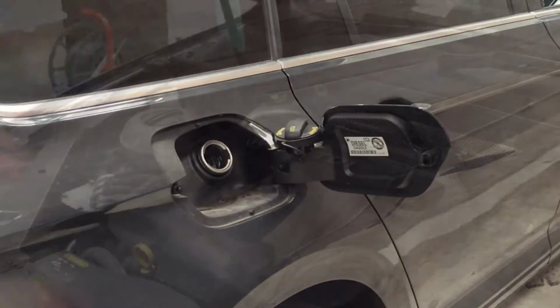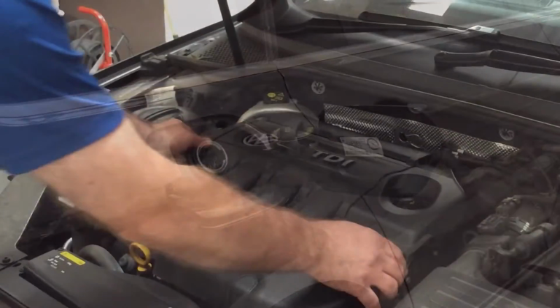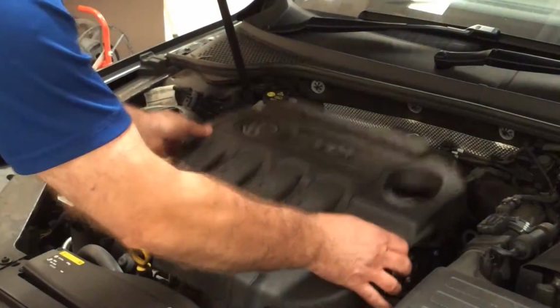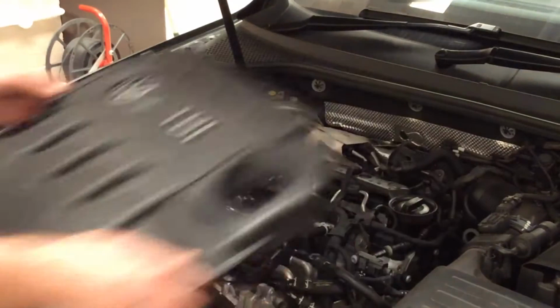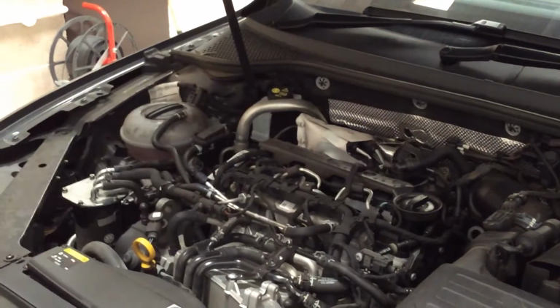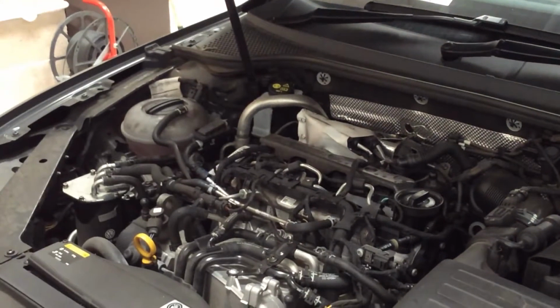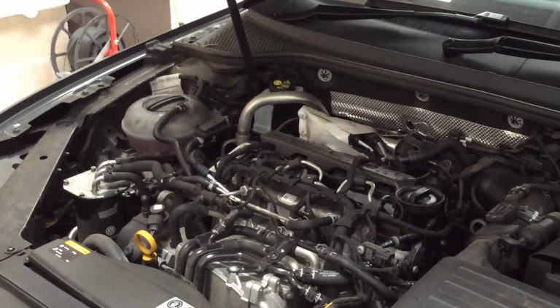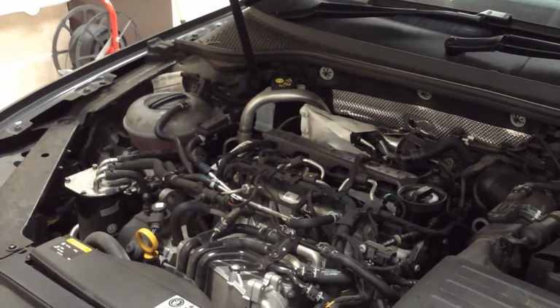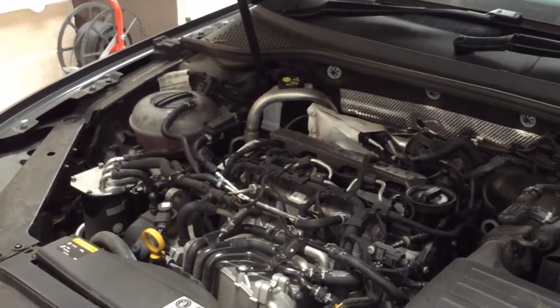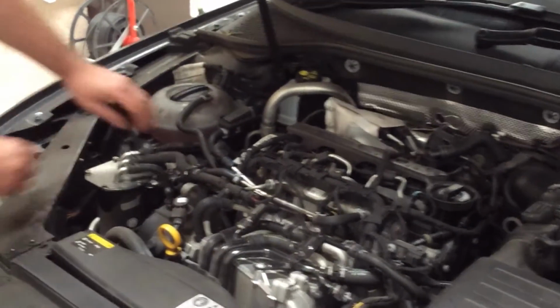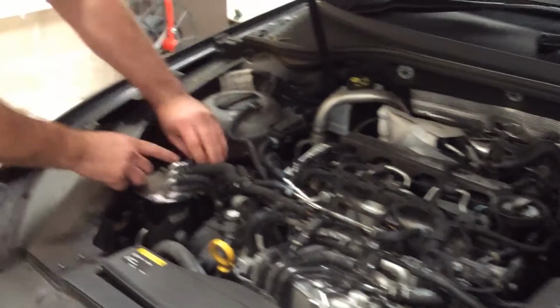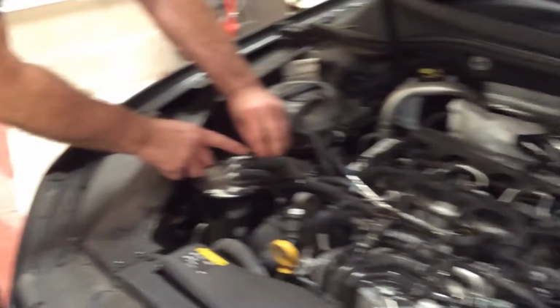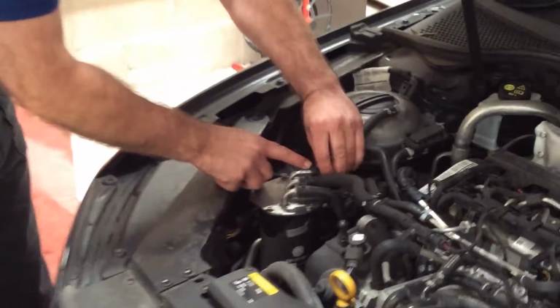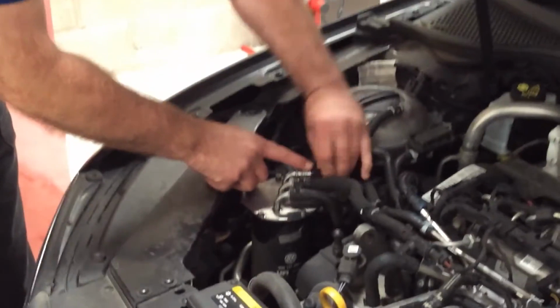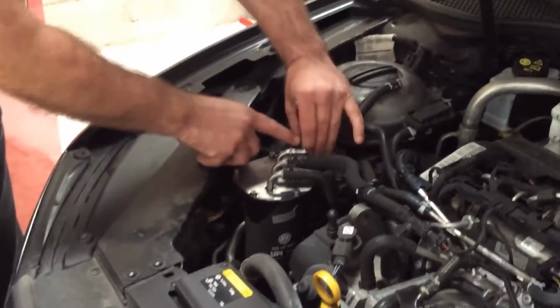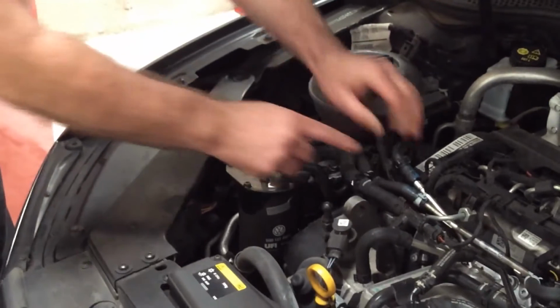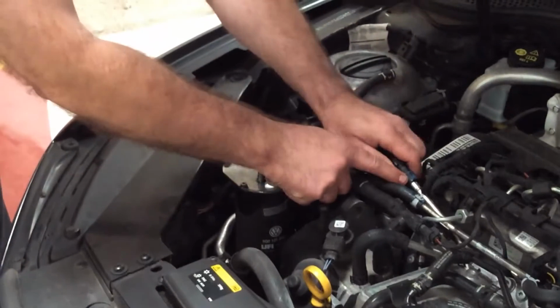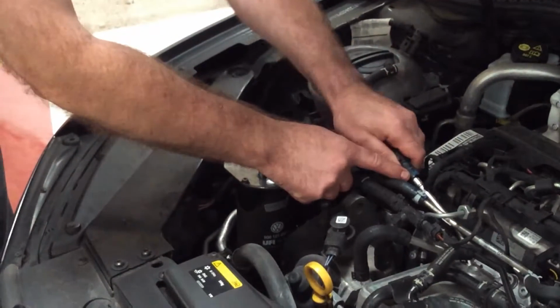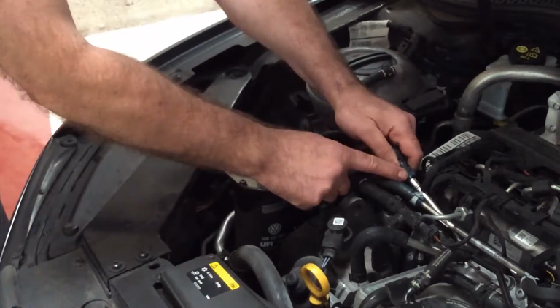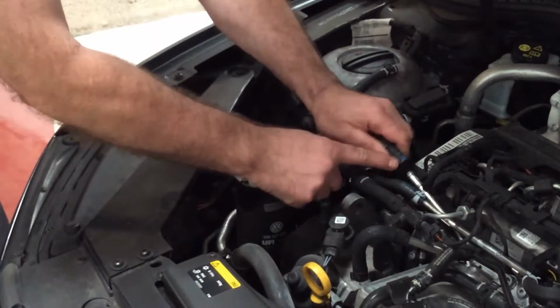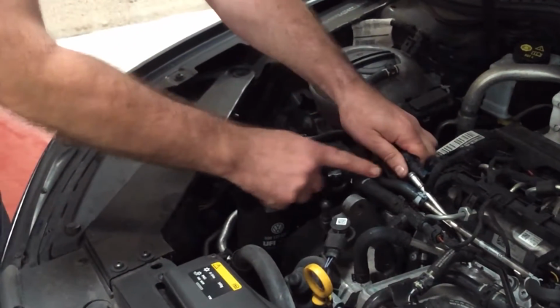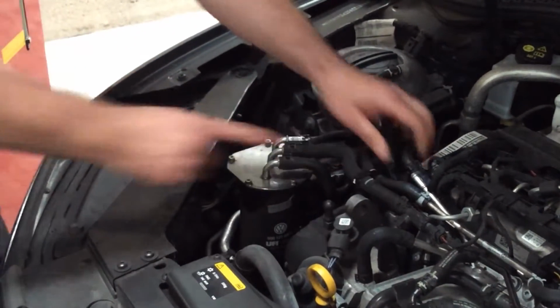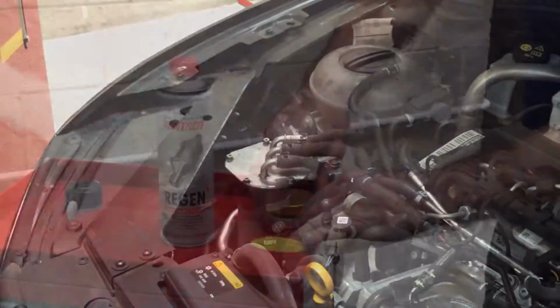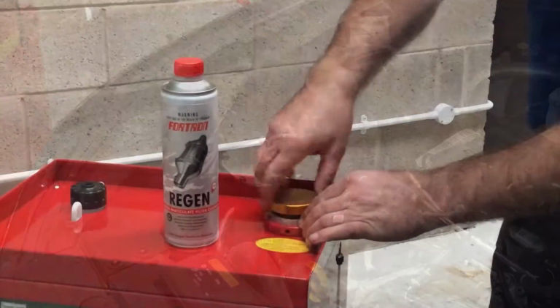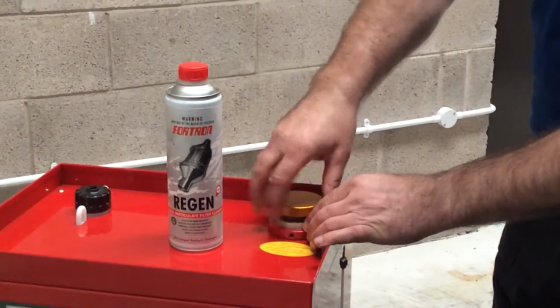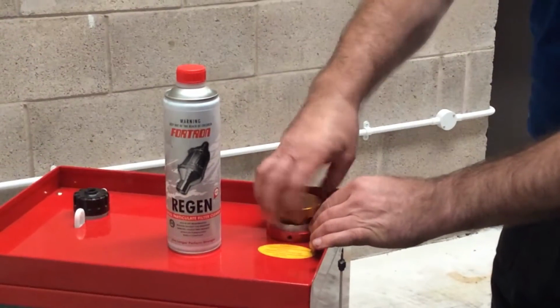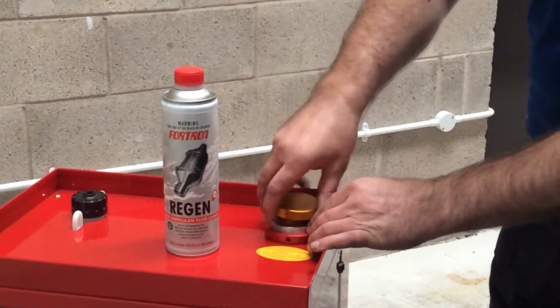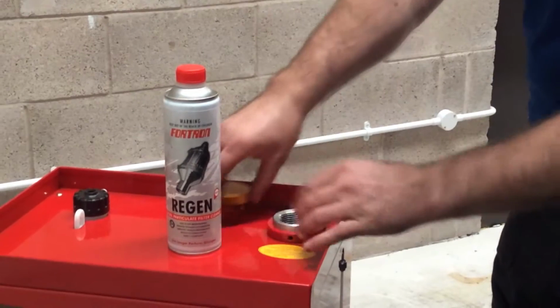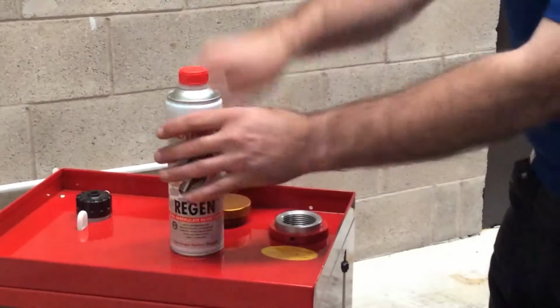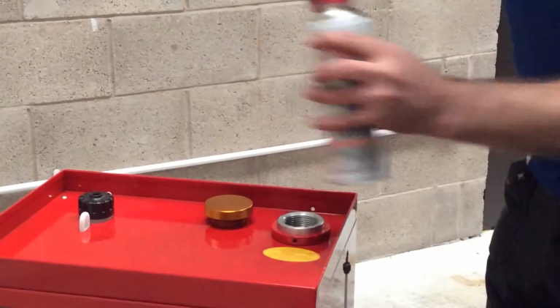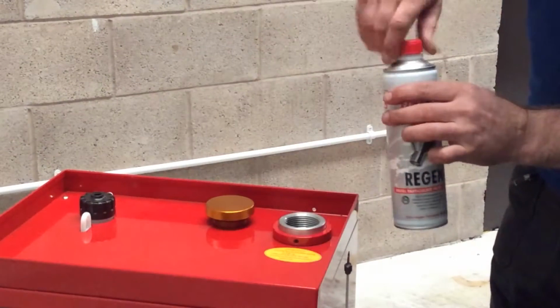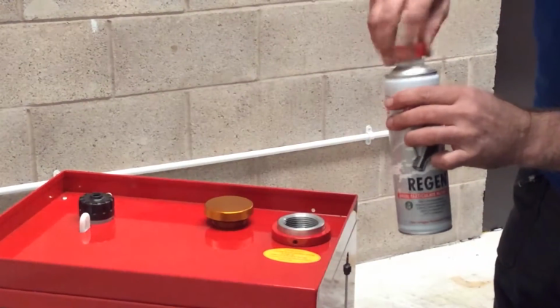Ensure the fuel system has been disabled. Add Regen premix to the Injectomax machine.